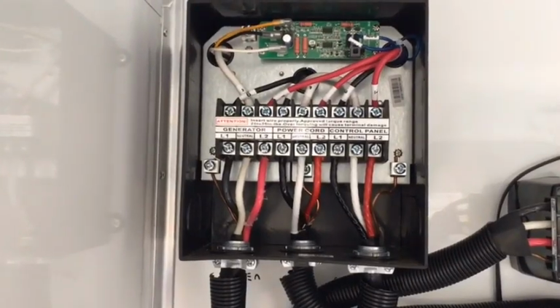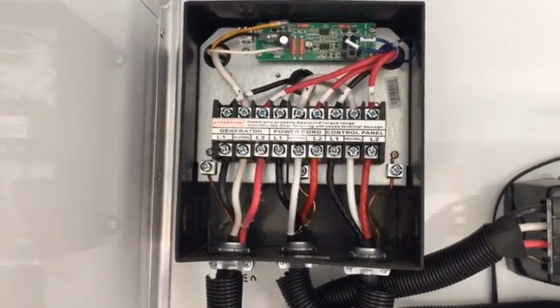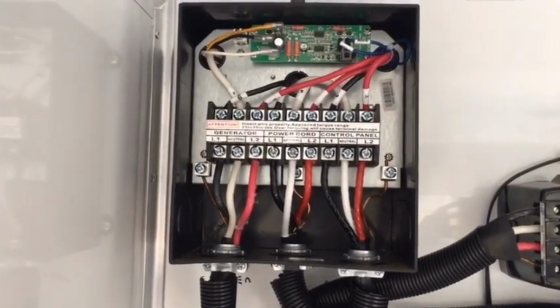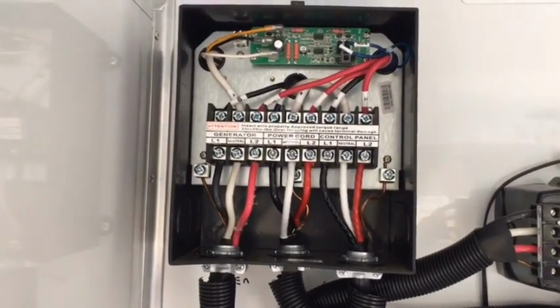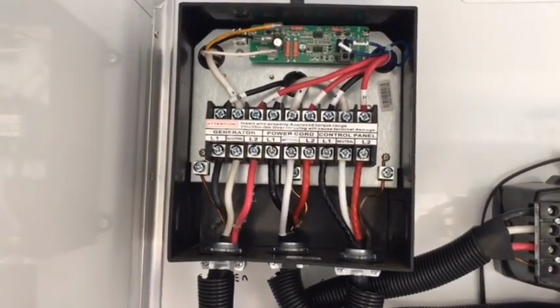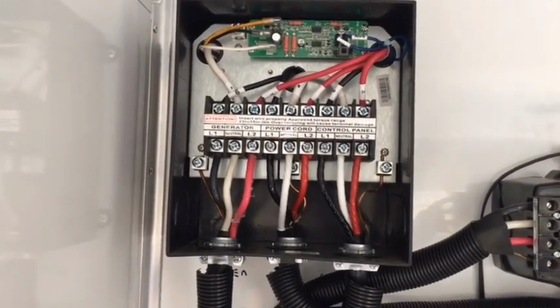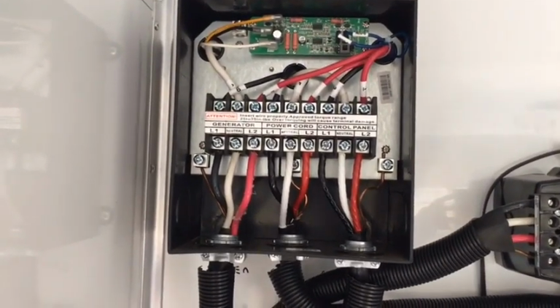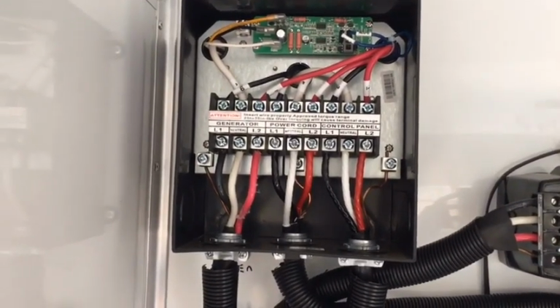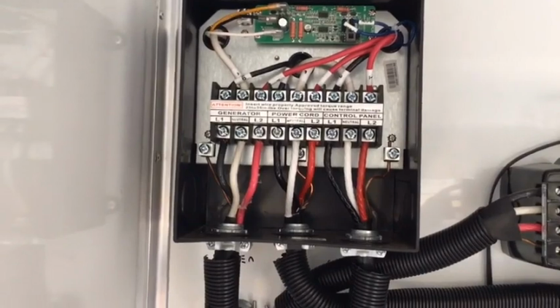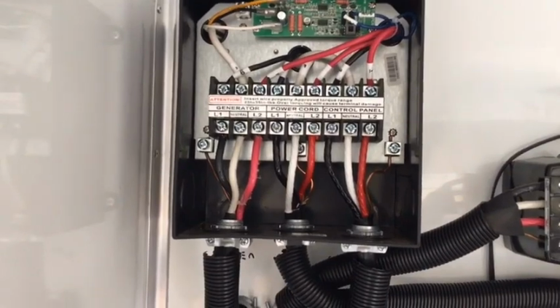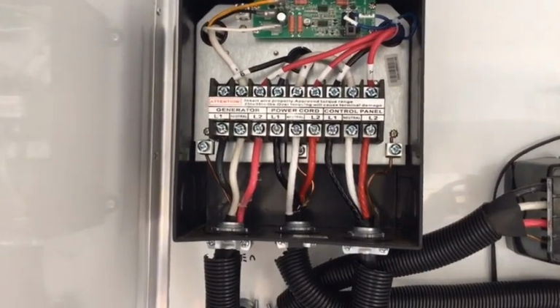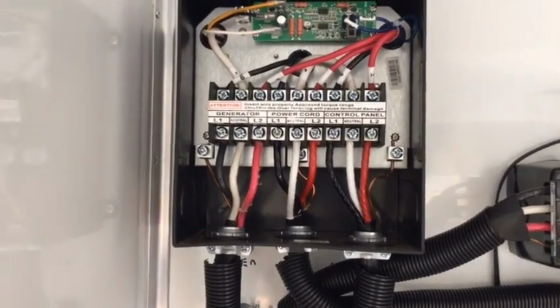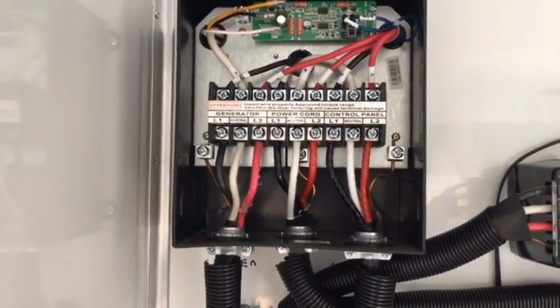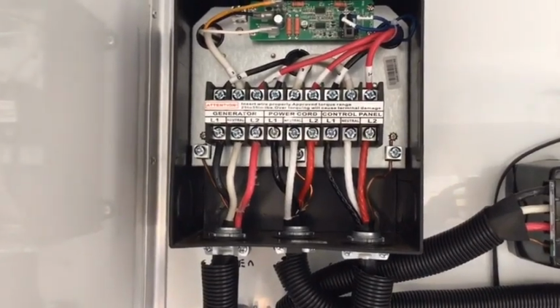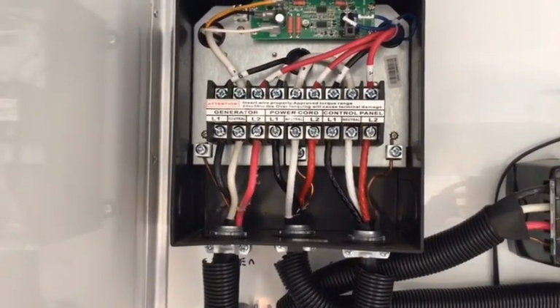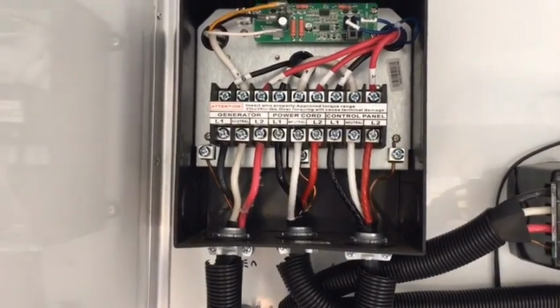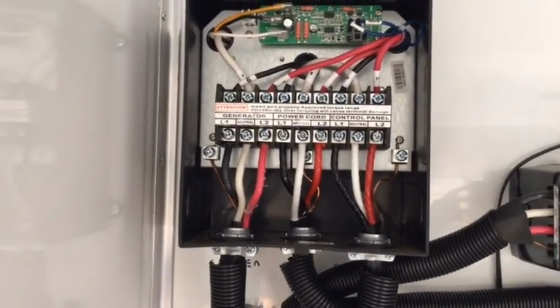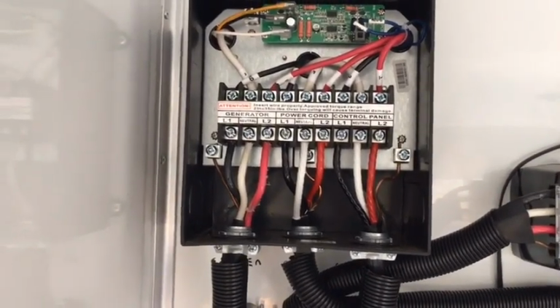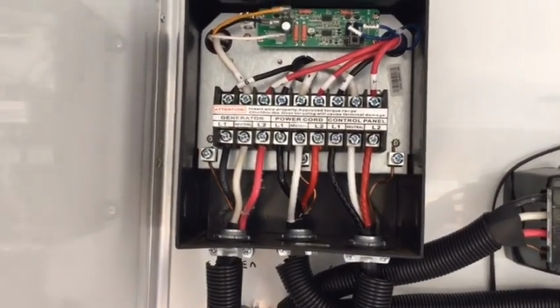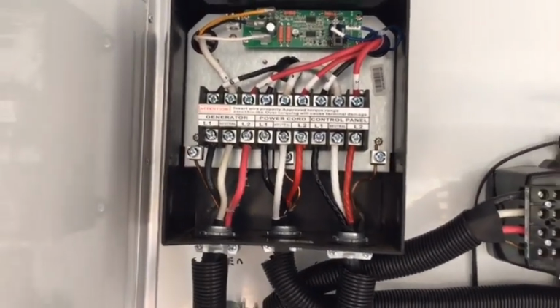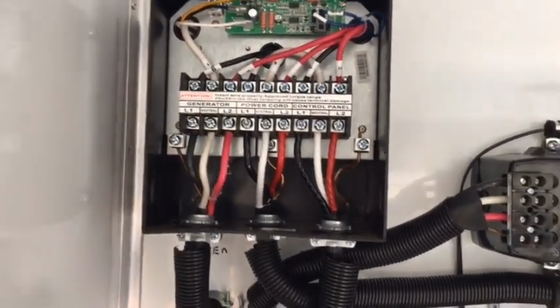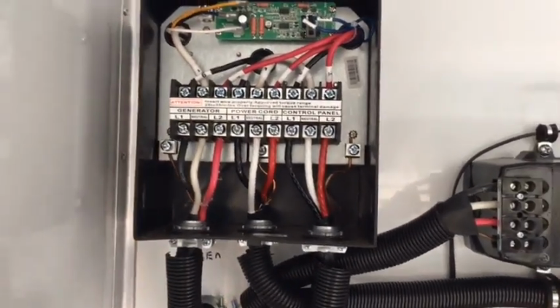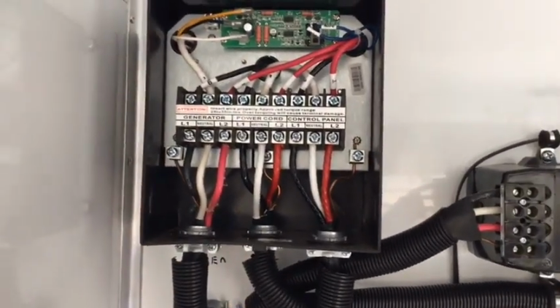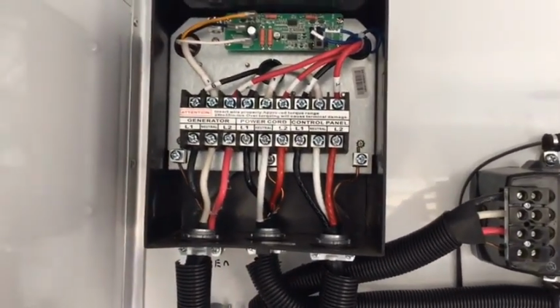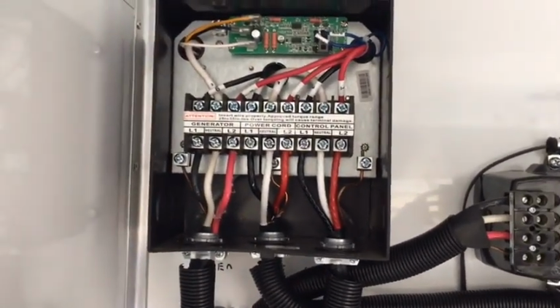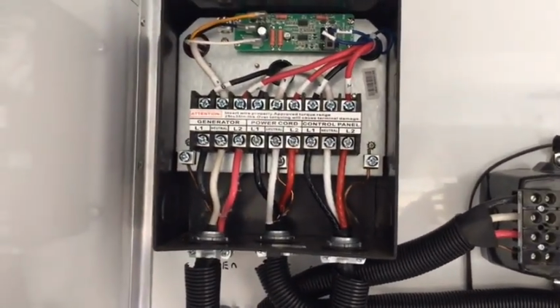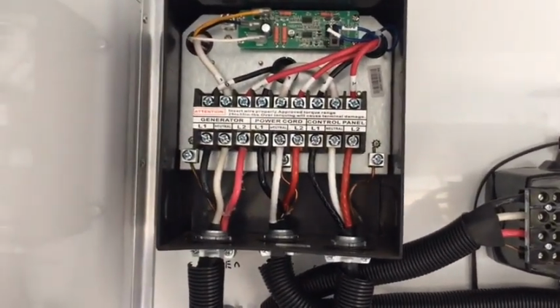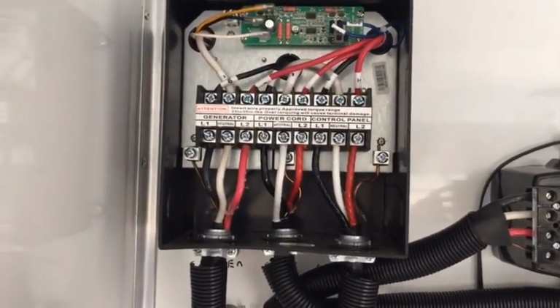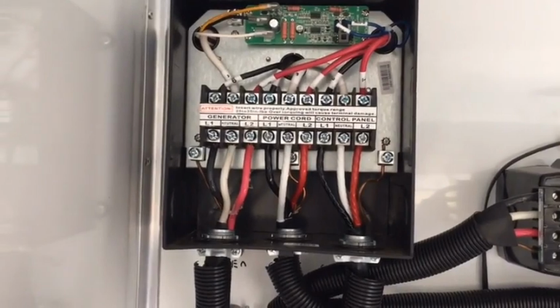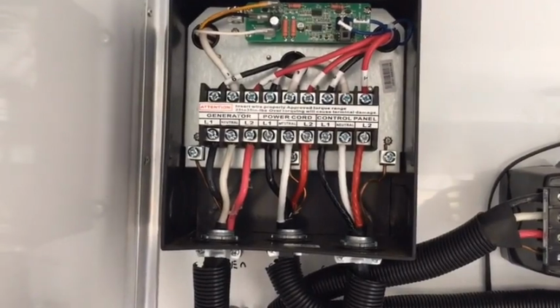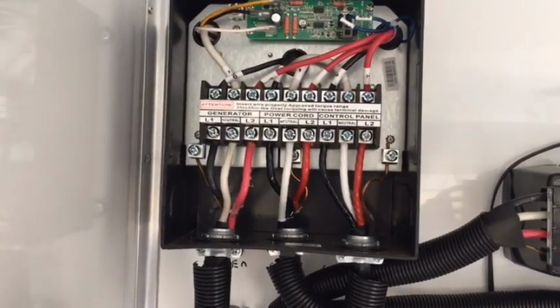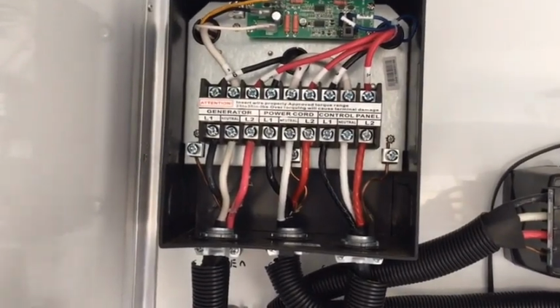Depending on your location and the type of system you have, you may have a manual transfer switch. In this case, we are working with an automatic transfer switch.